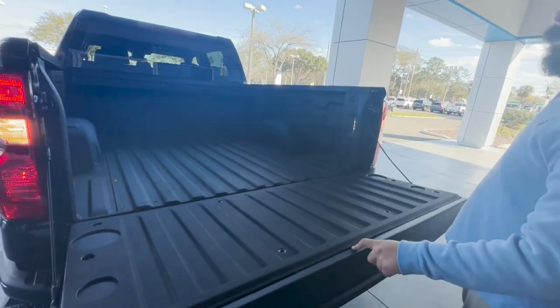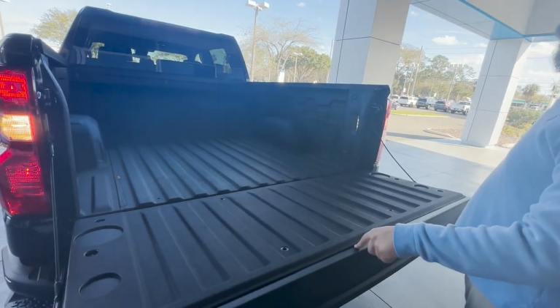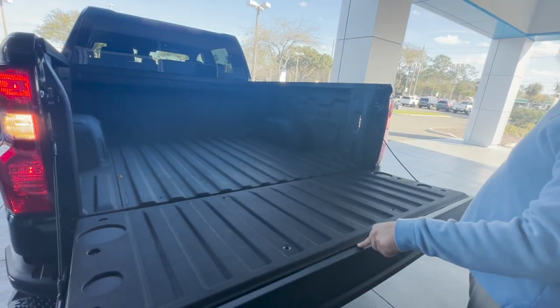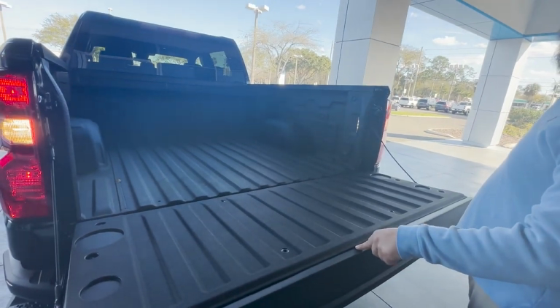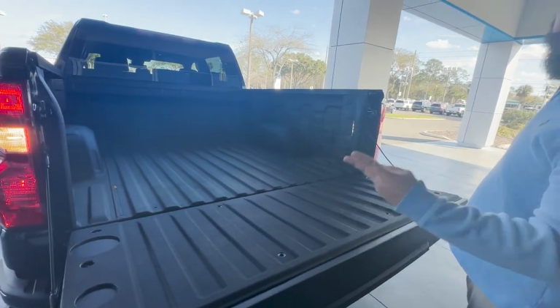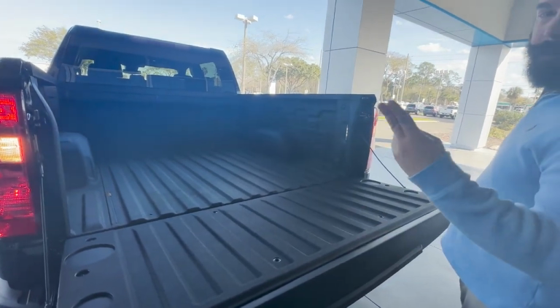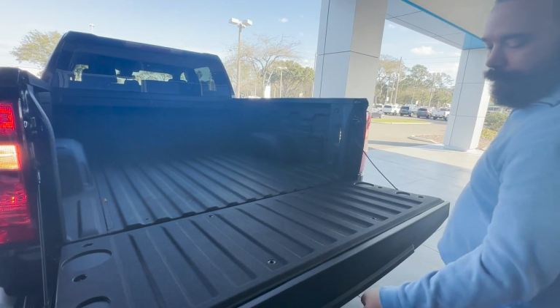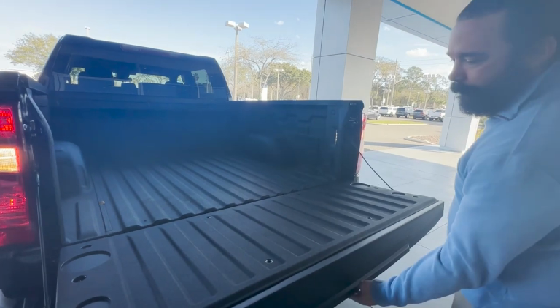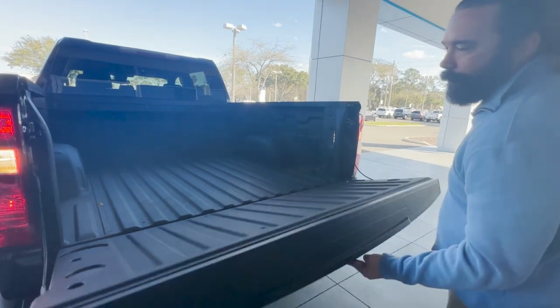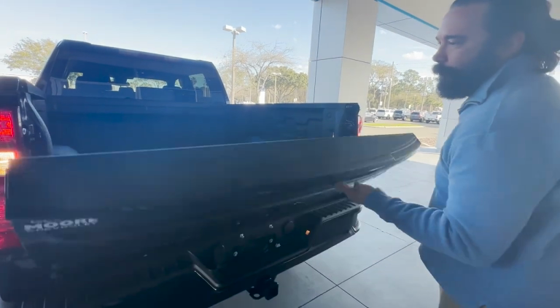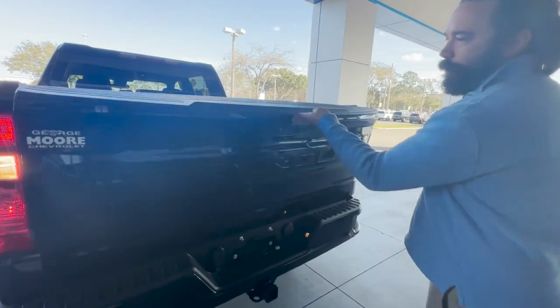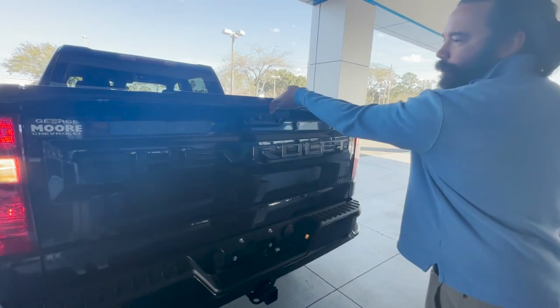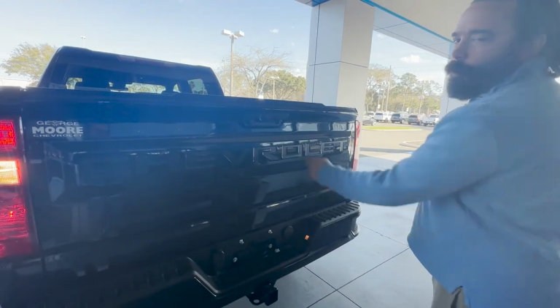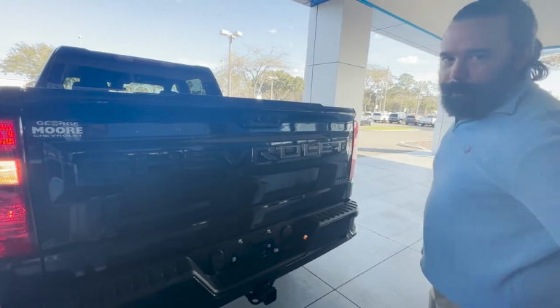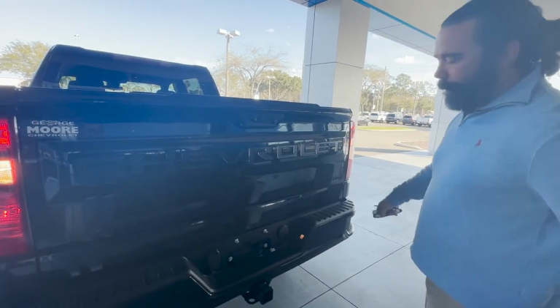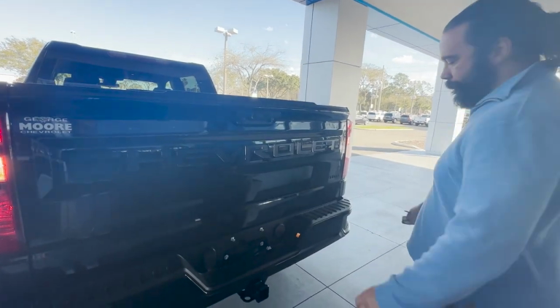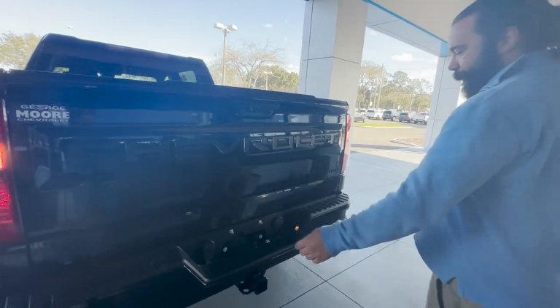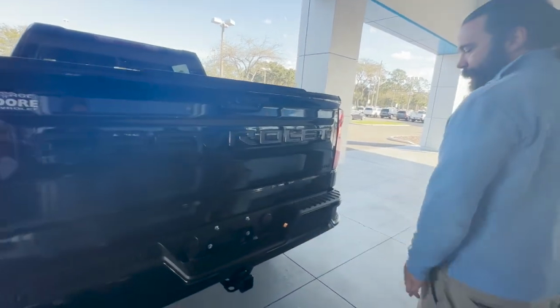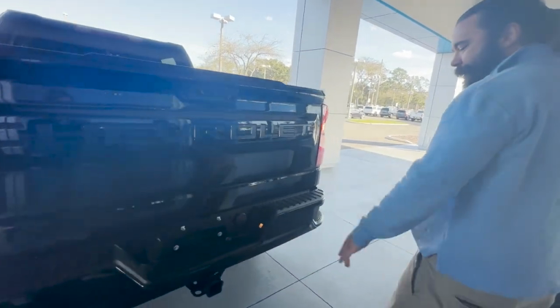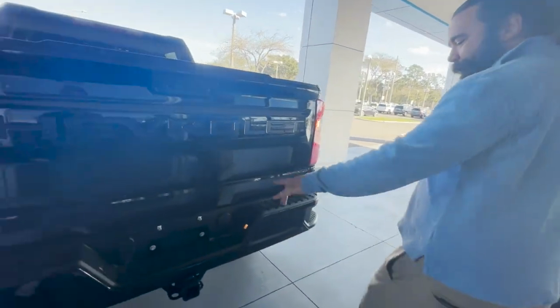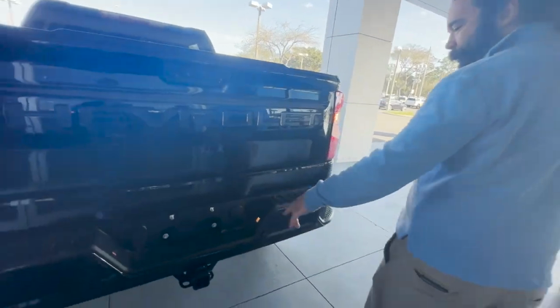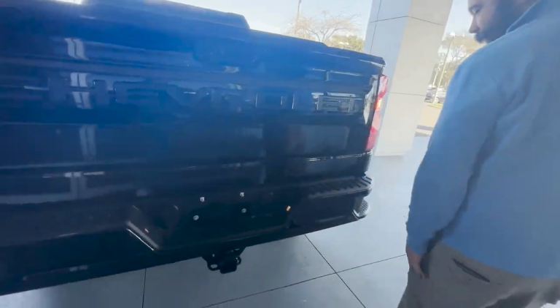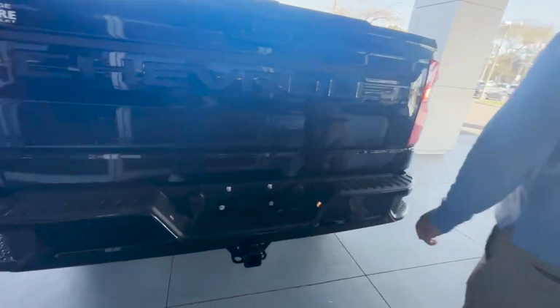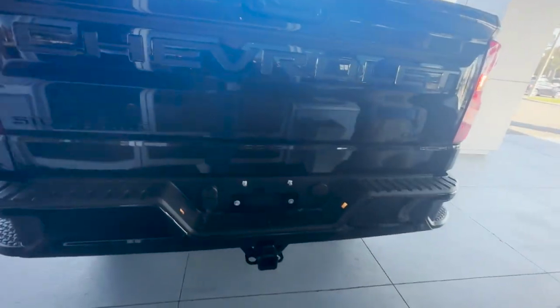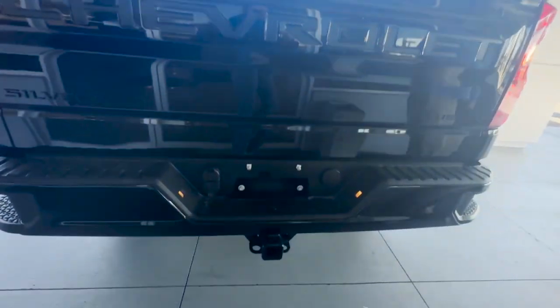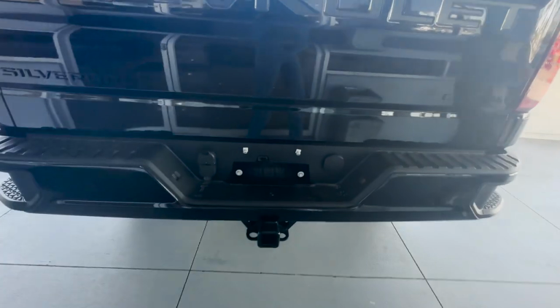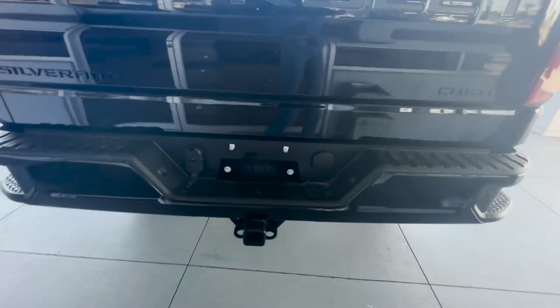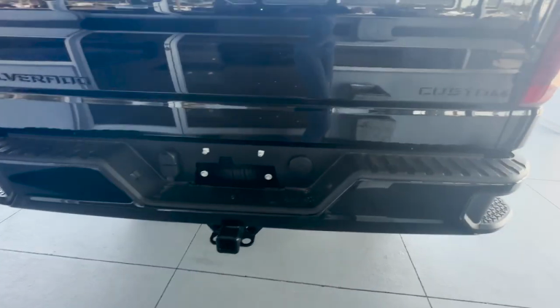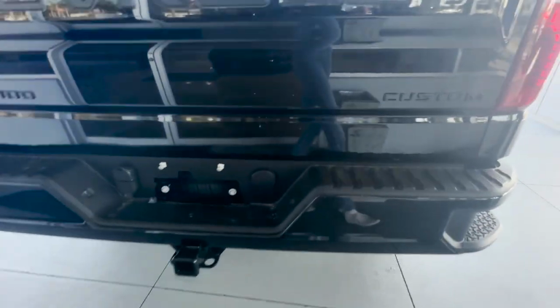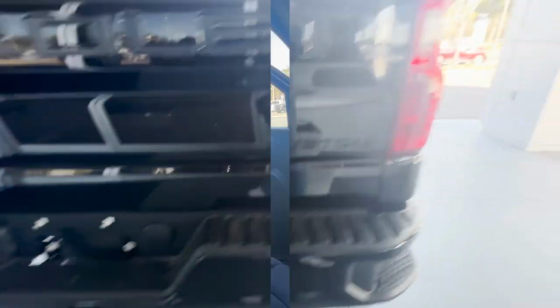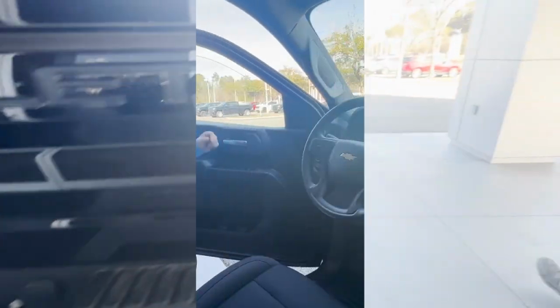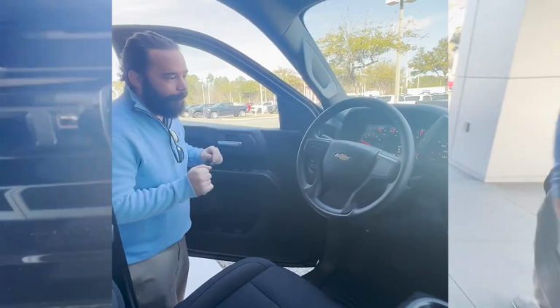The tailgate is super light — two fingers and done. You got your tow-in package right here, good for 9,000 pounds of towing capacity.